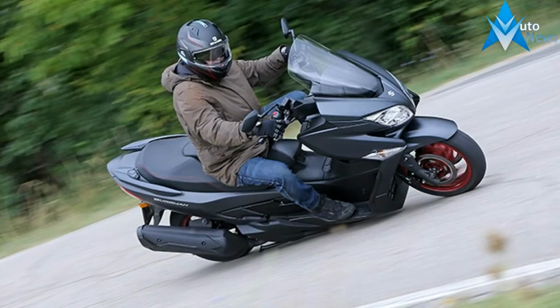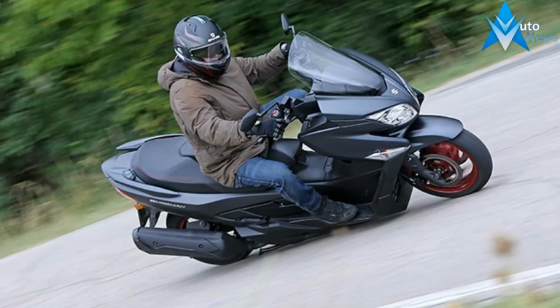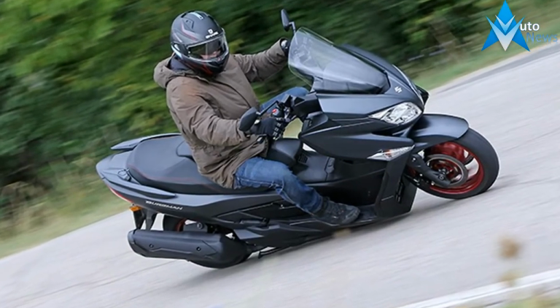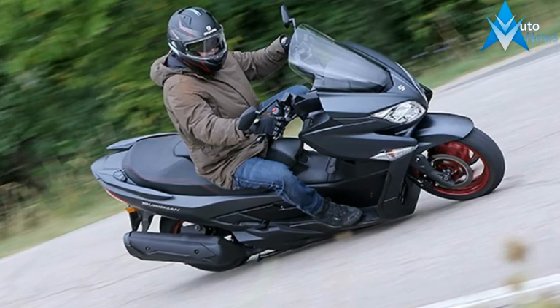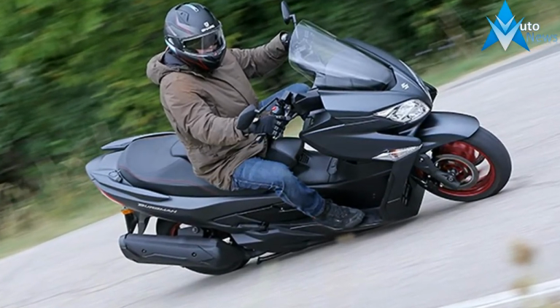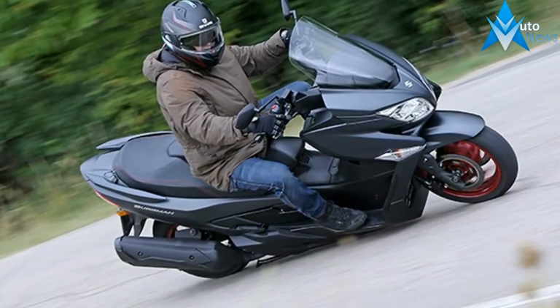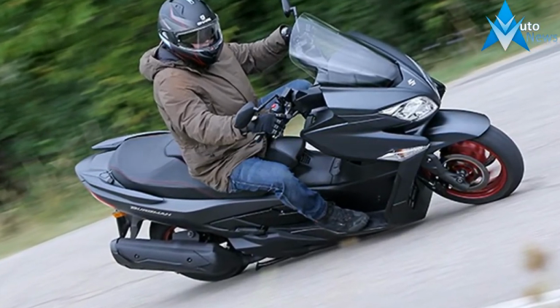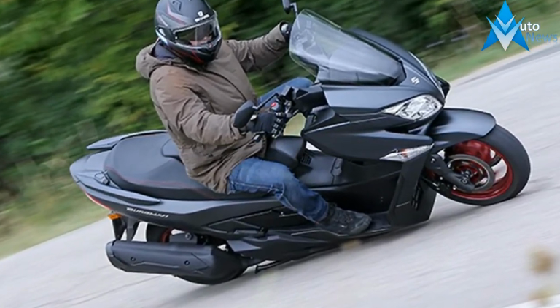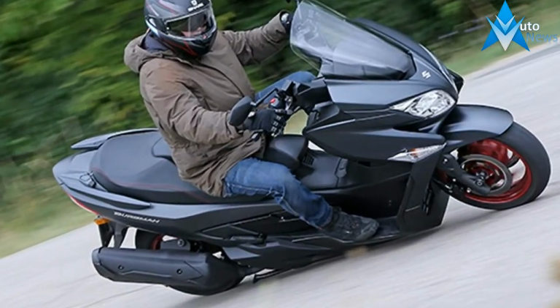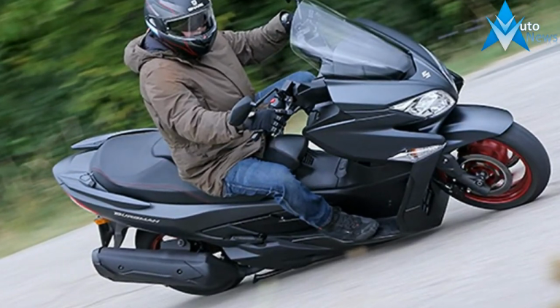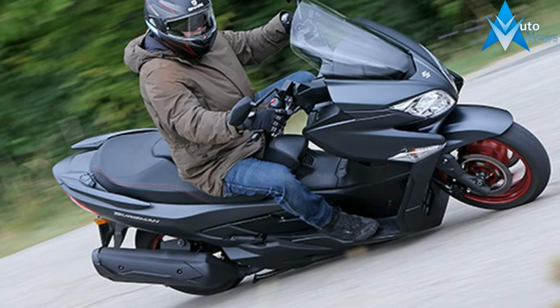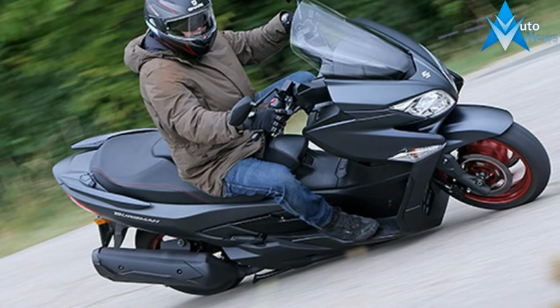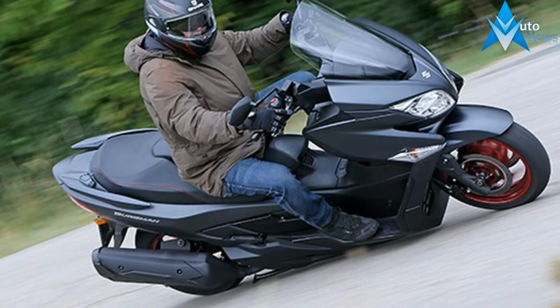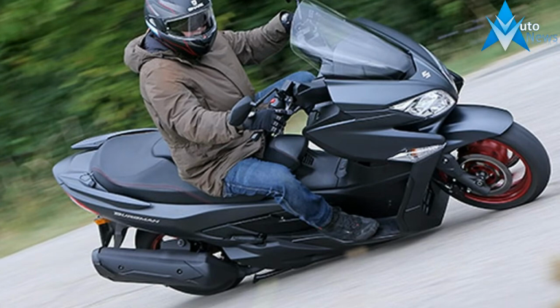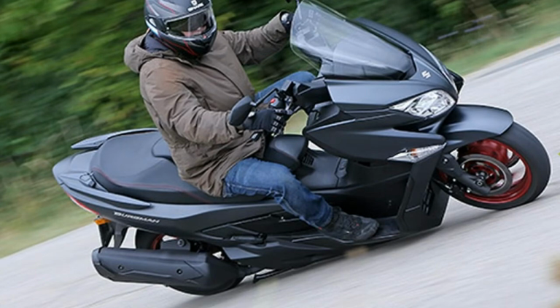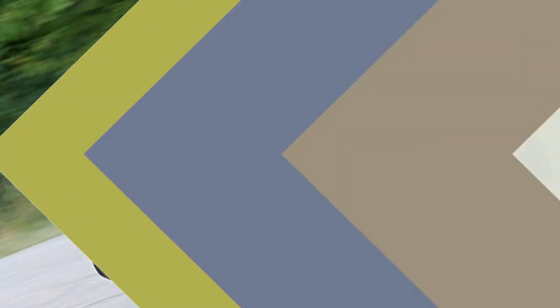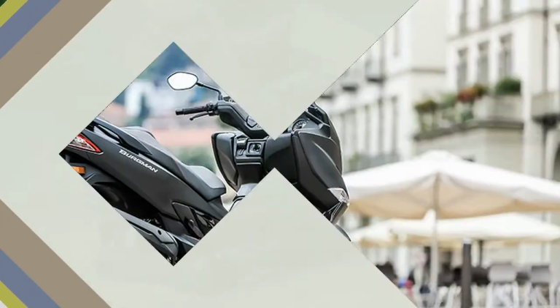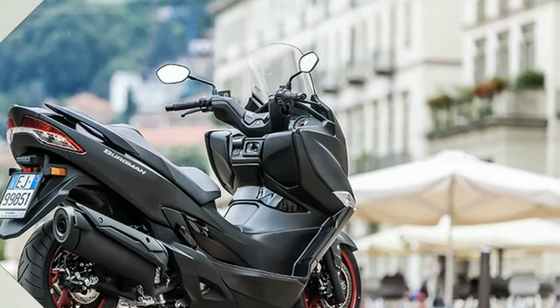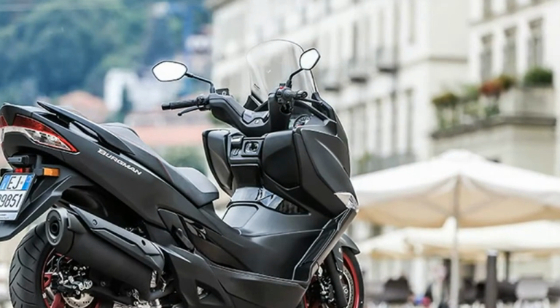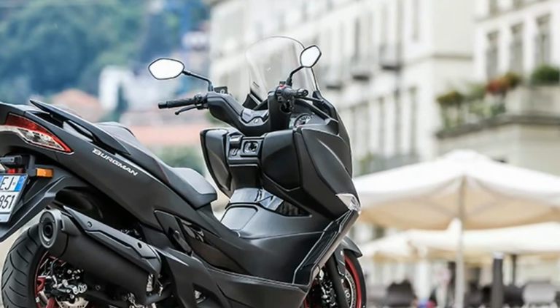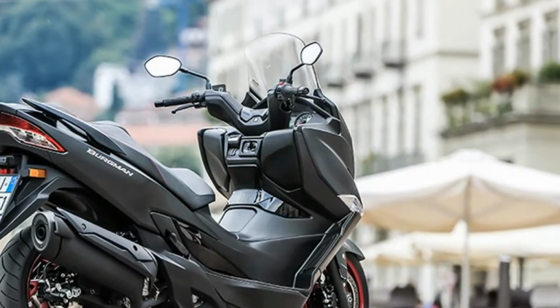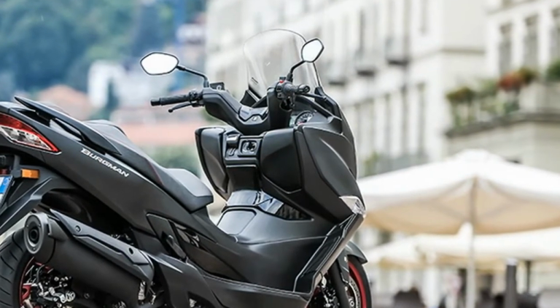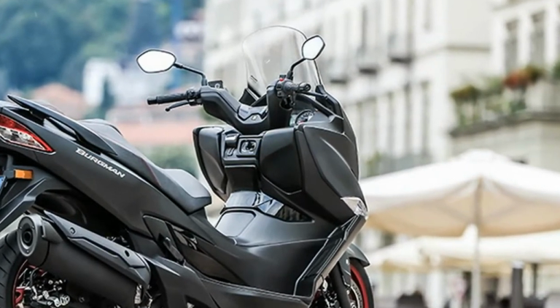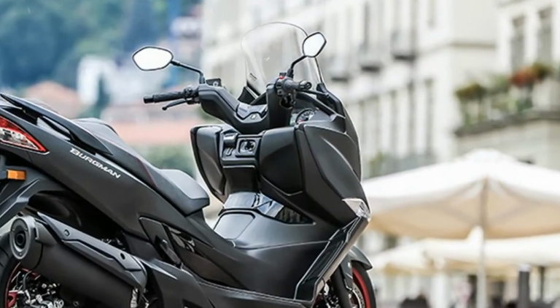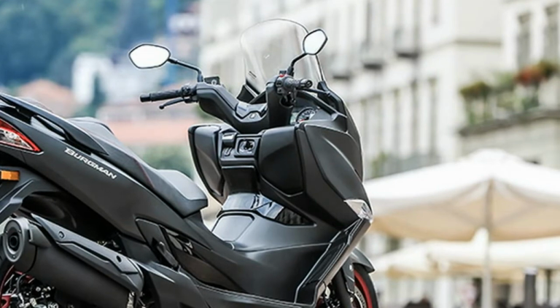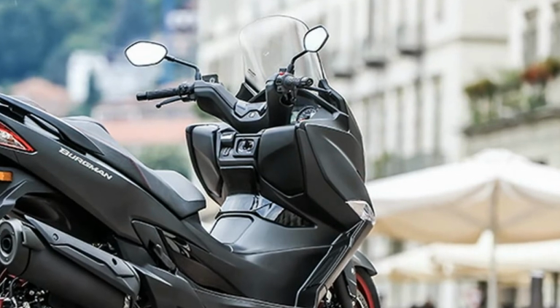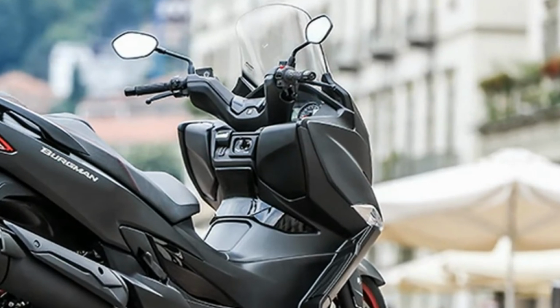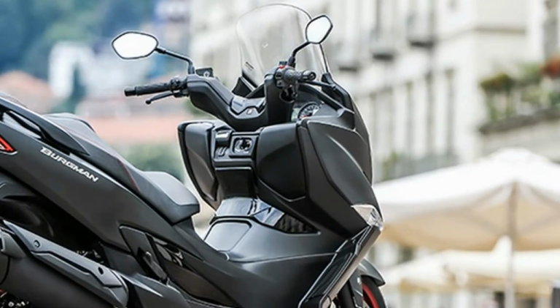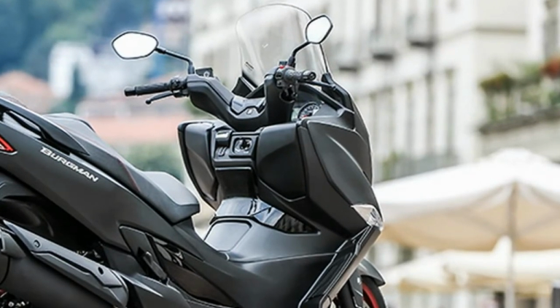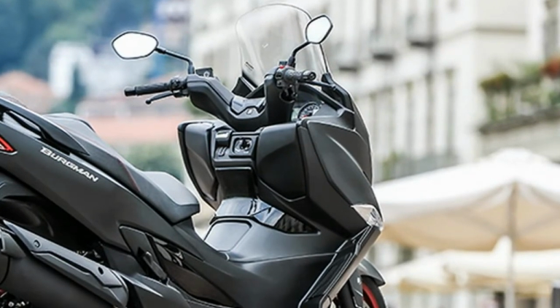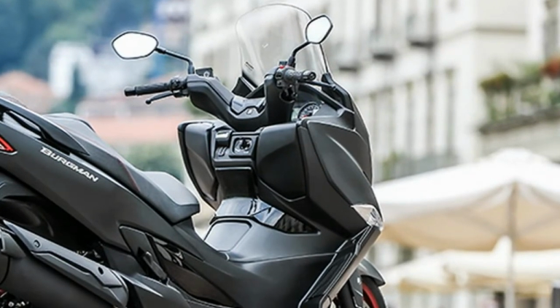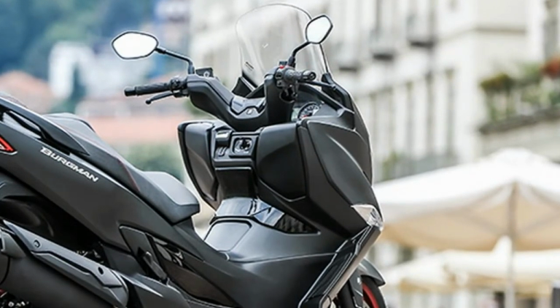It's not clear if the new Bergman 400 will be brought to the US, but if it is, Suzuki may have to add rear turn signal stalks, as the integrated blinkers may be too close together for federal regulations.